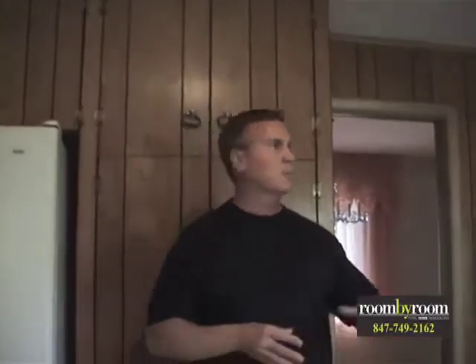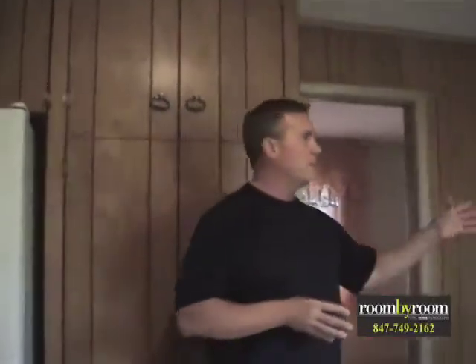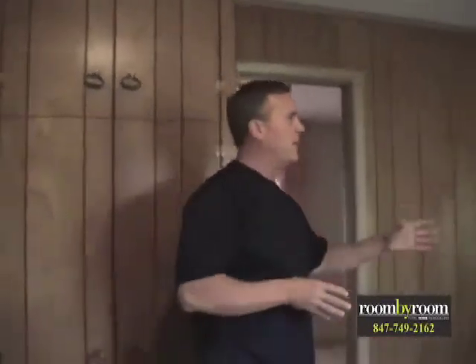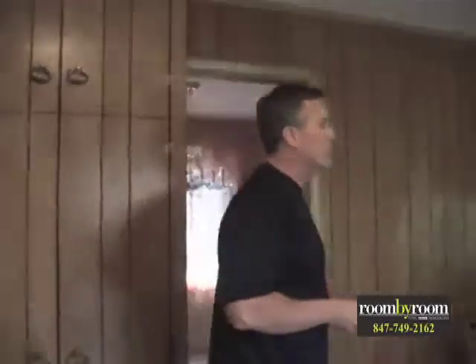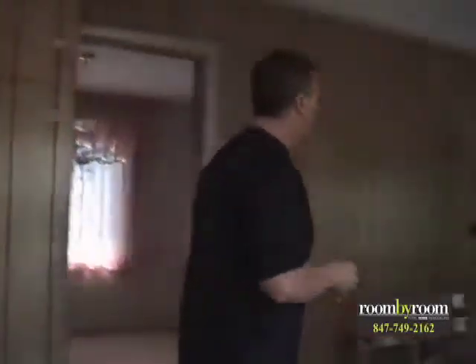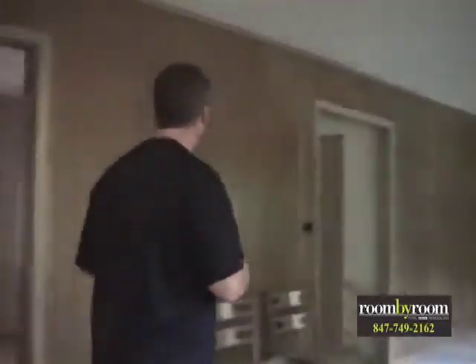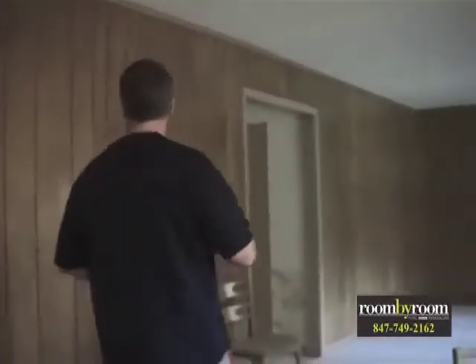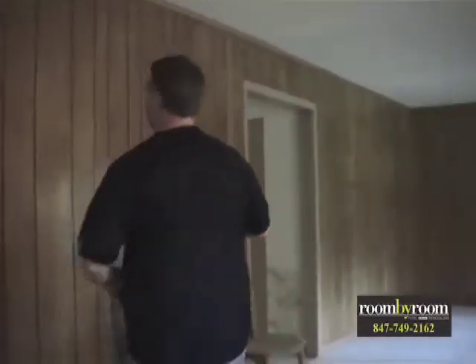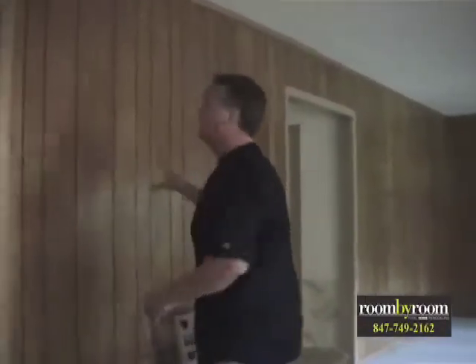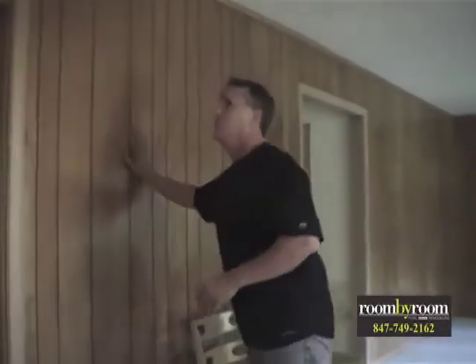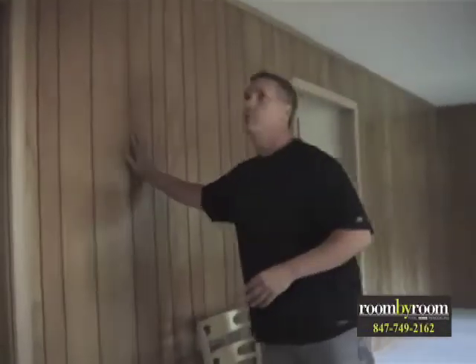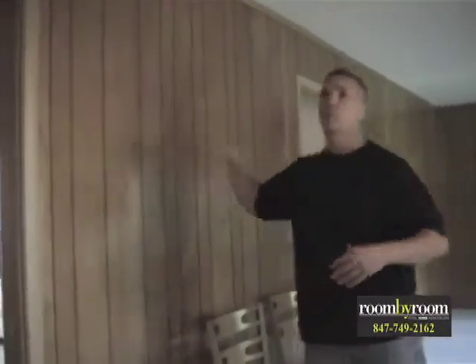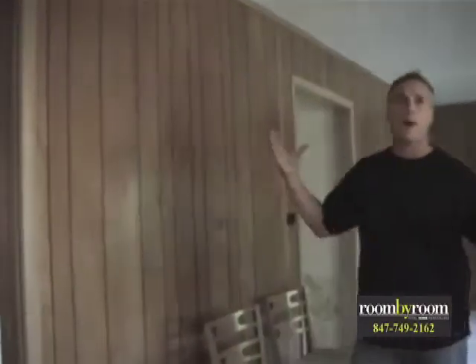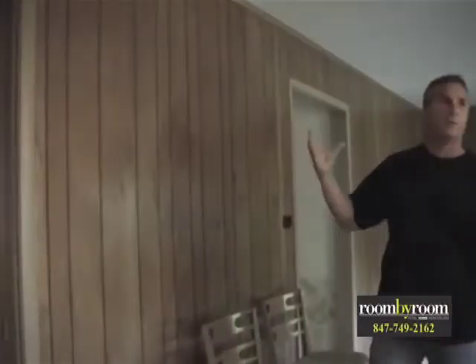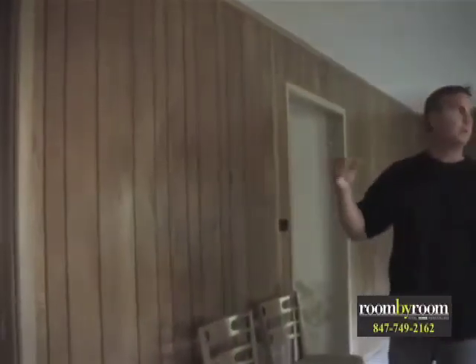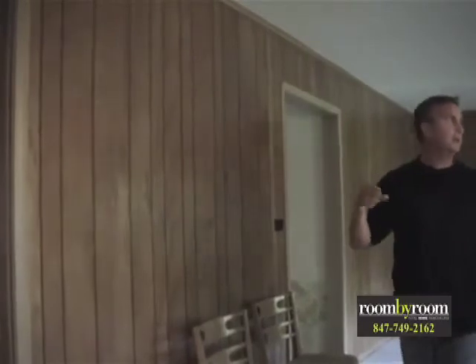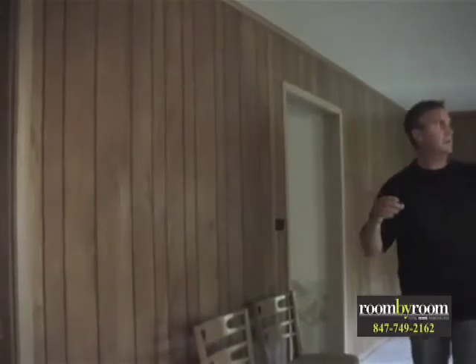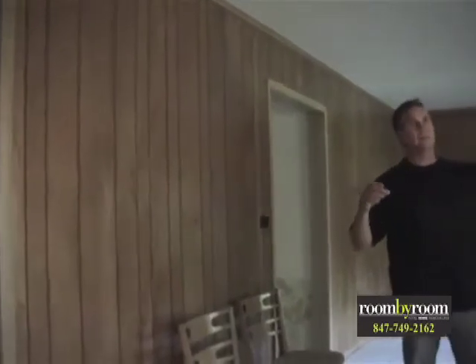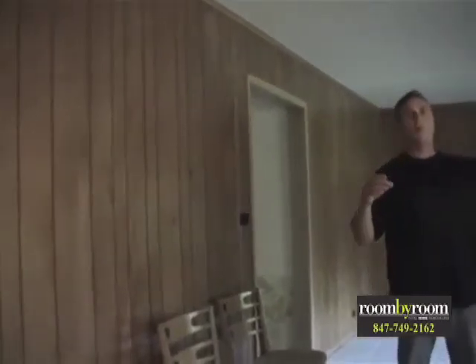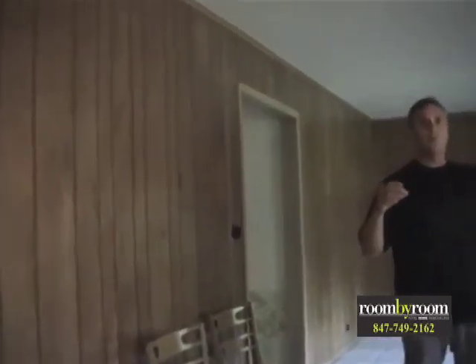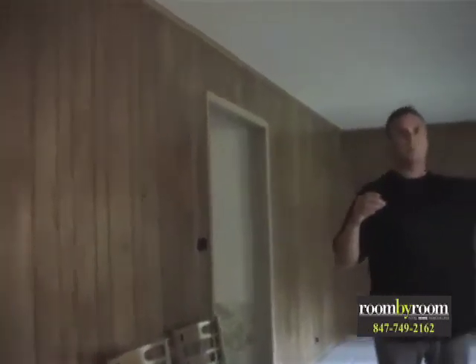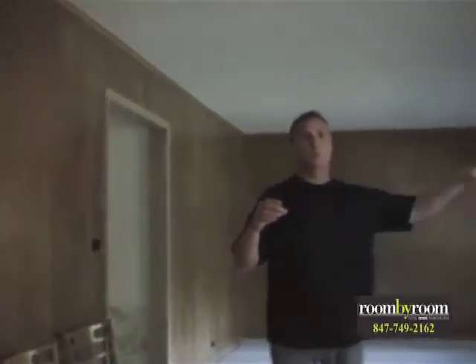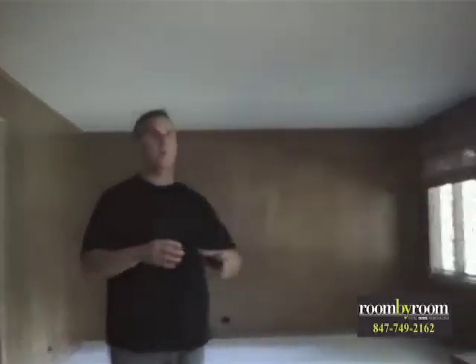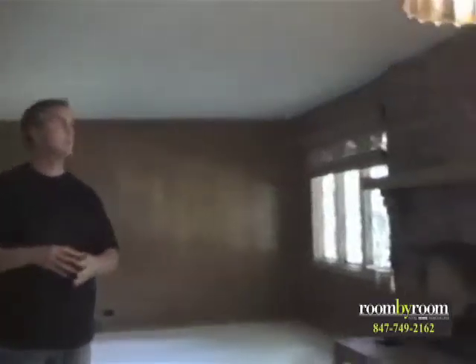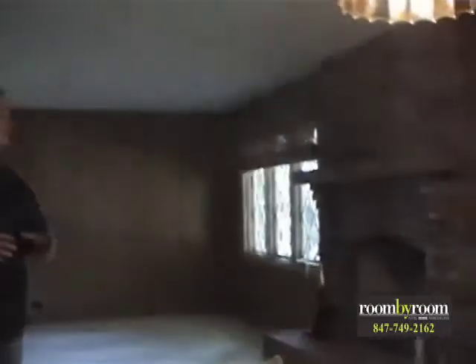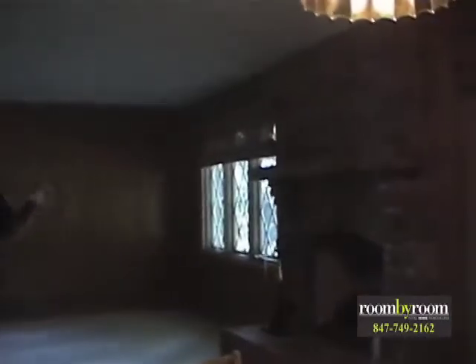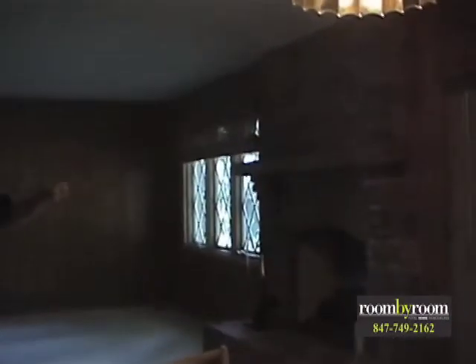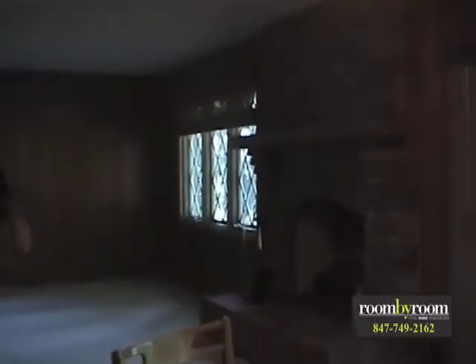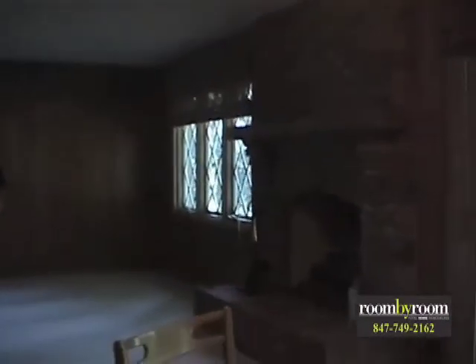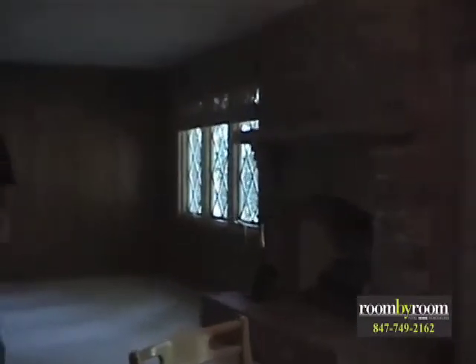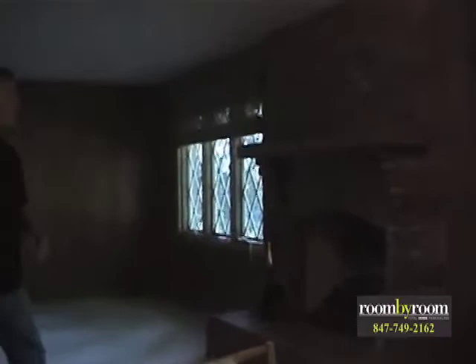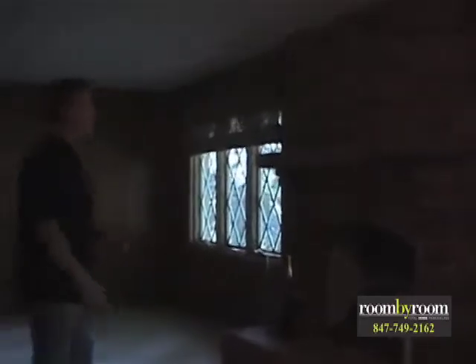Coming into the family room, all this paneling is going to be ripped off. We're going to re-drywall the whole thing, insulate the outside walls to make sure they're properly insulated. Then in the fireplace area, we're going to rework the fireplace completely.